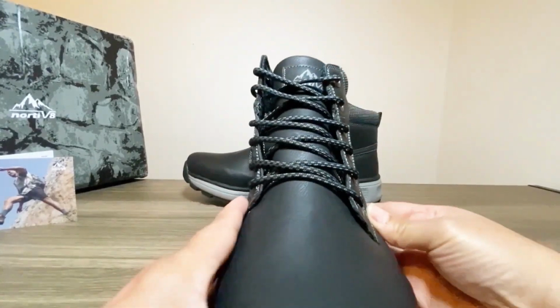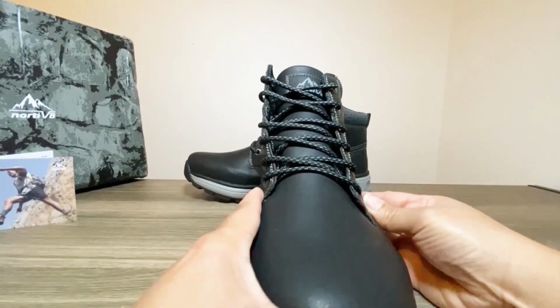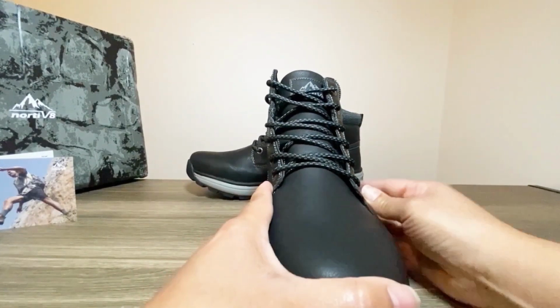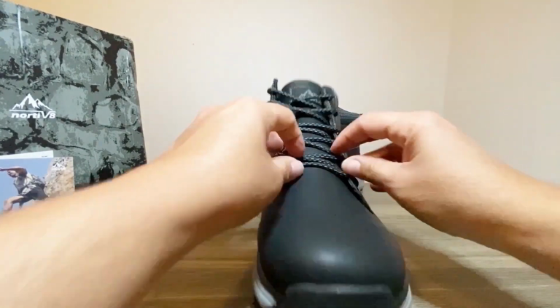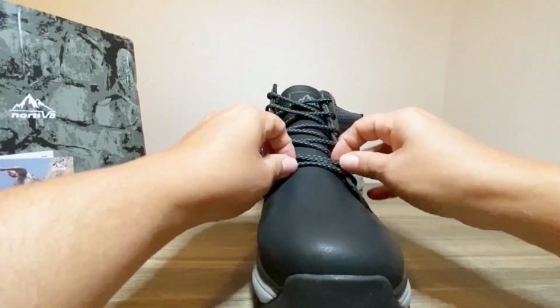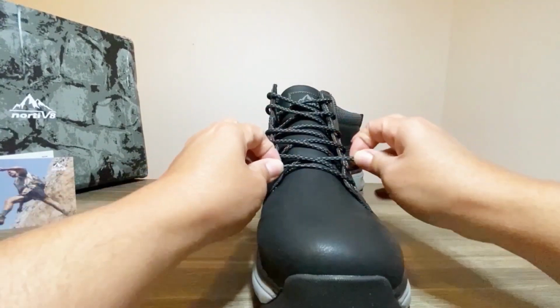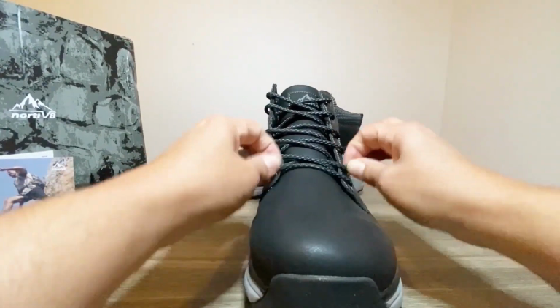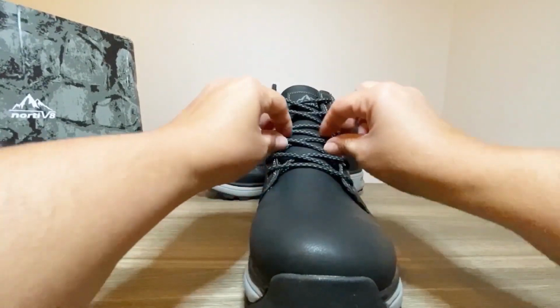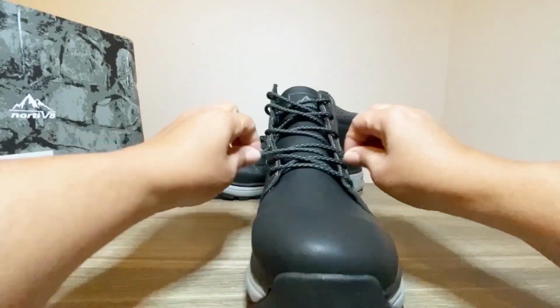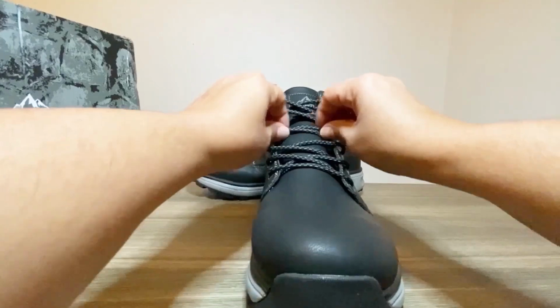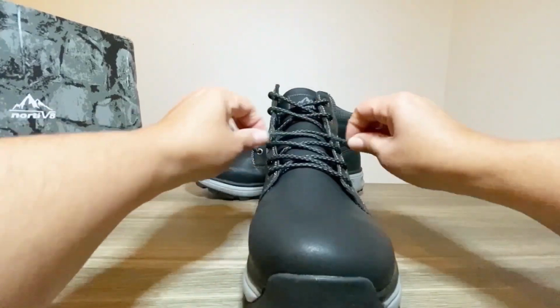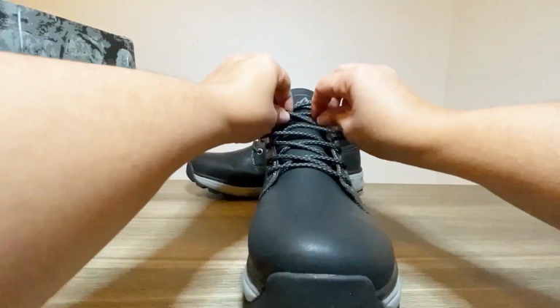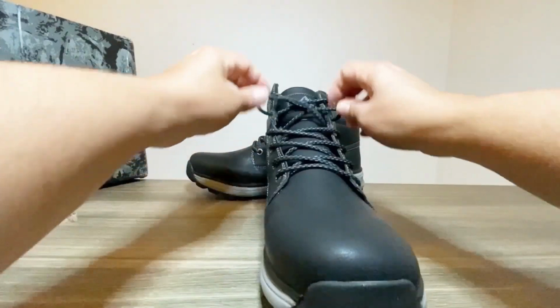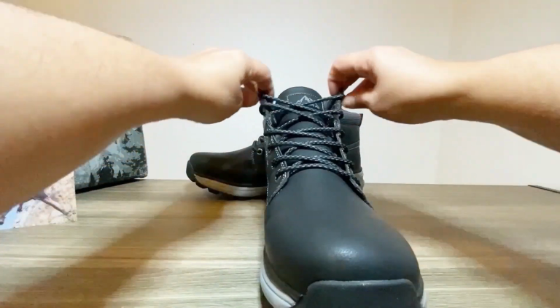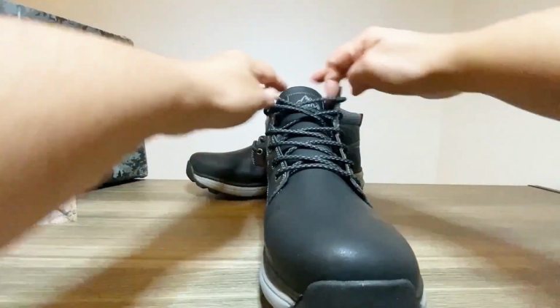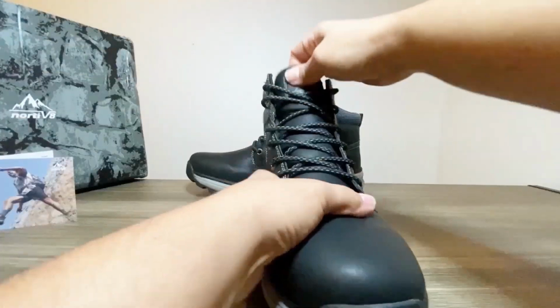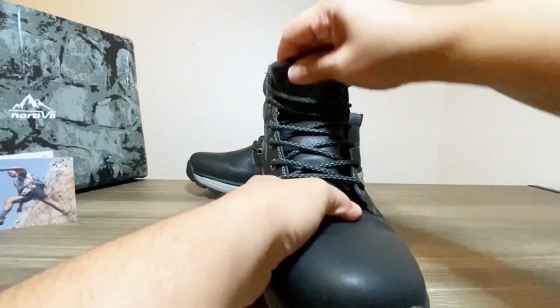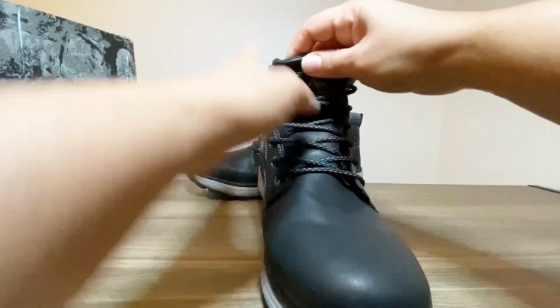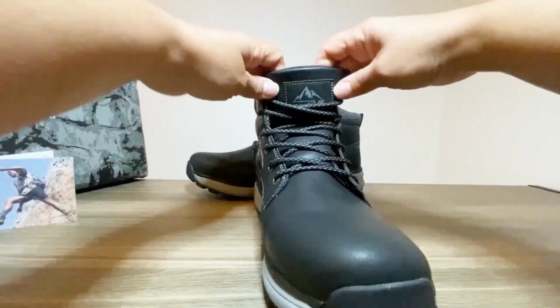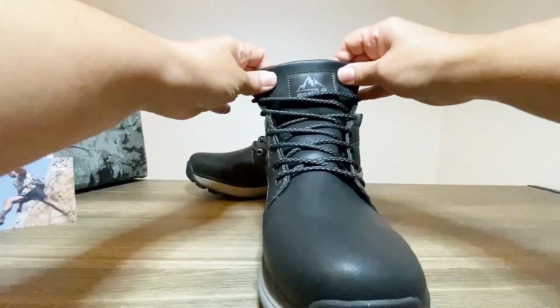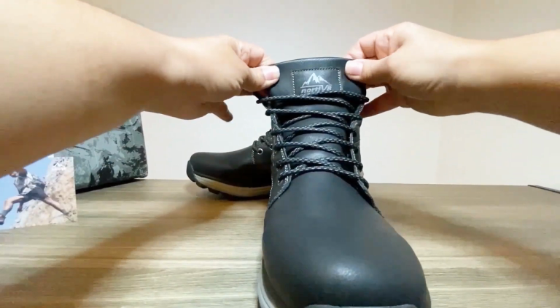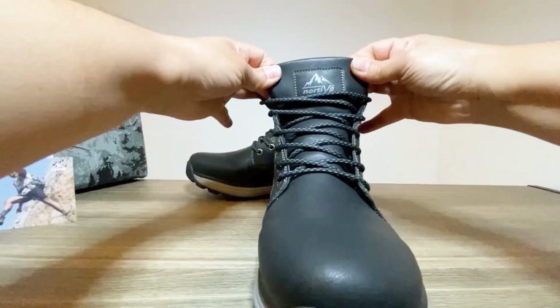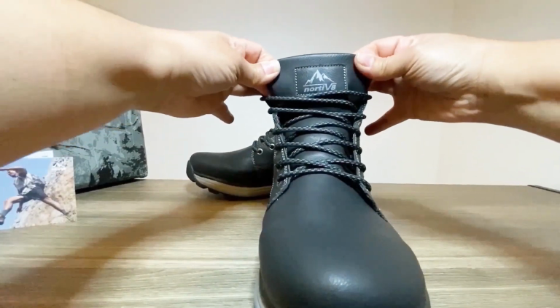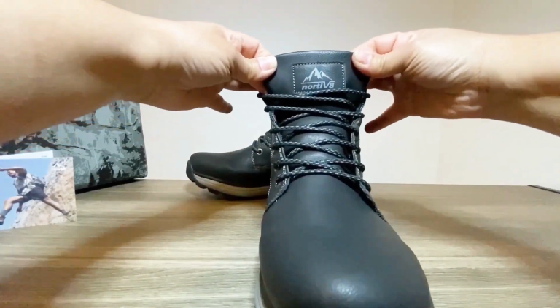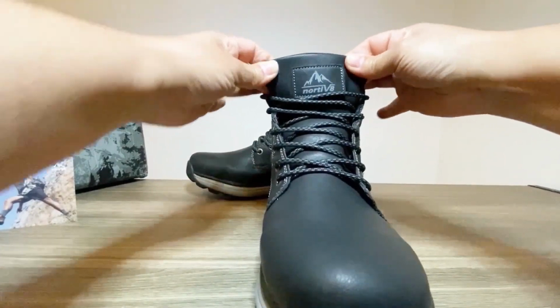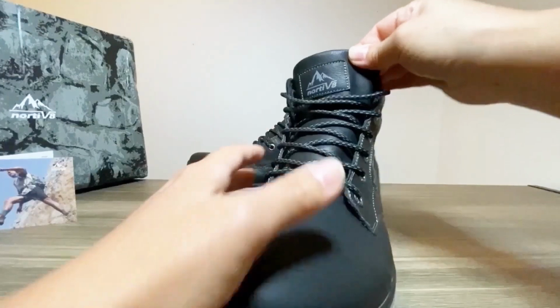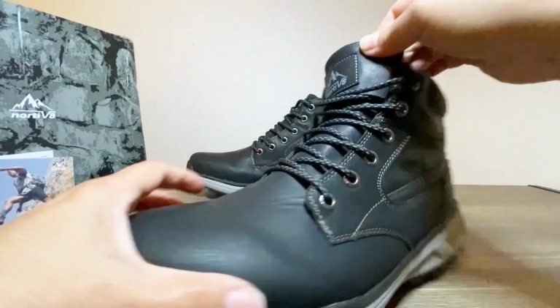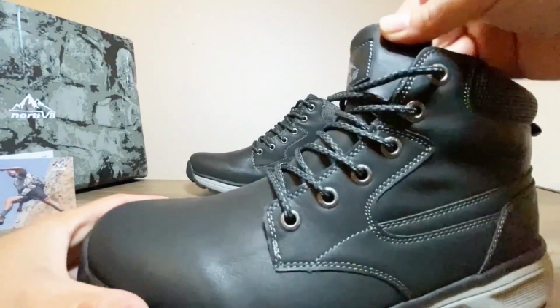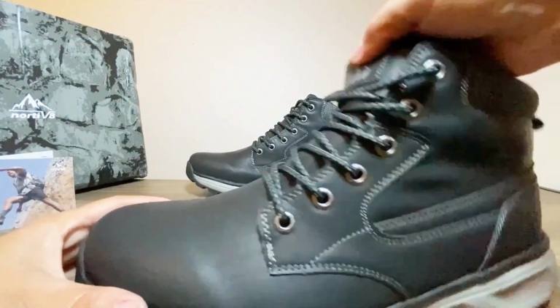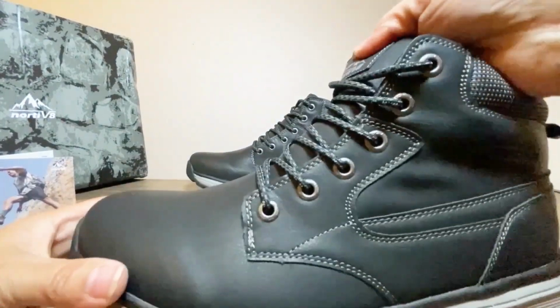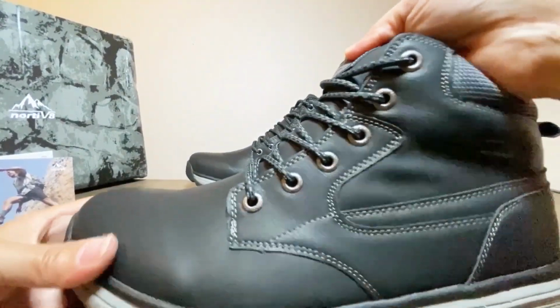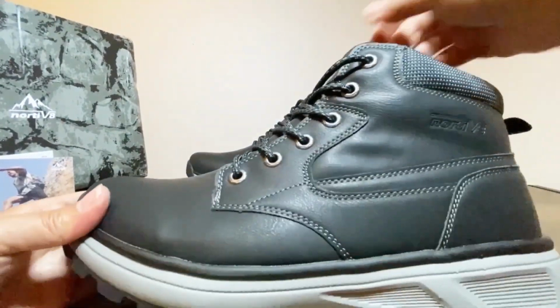The lacing system on these boots features a pull tab for quick and easy tightening — no more struggling with knots. As you can see, it's so convenient and easy.